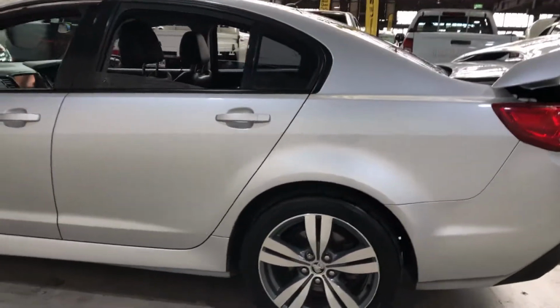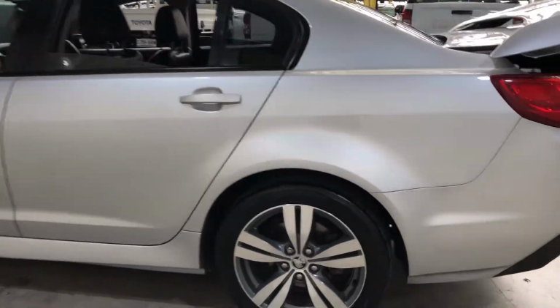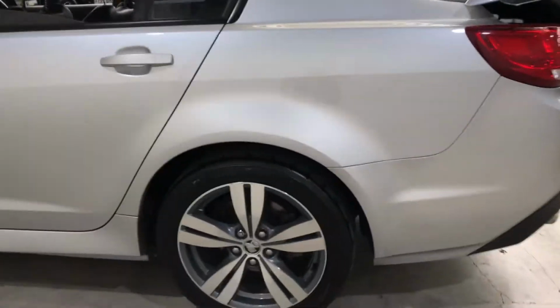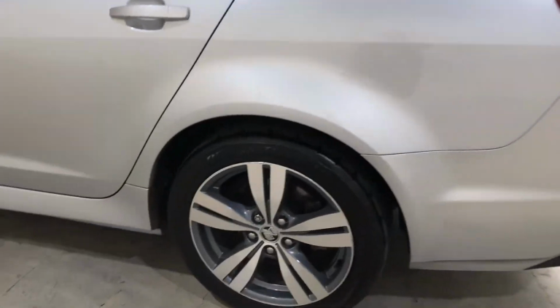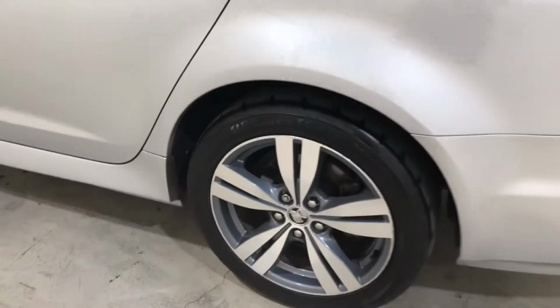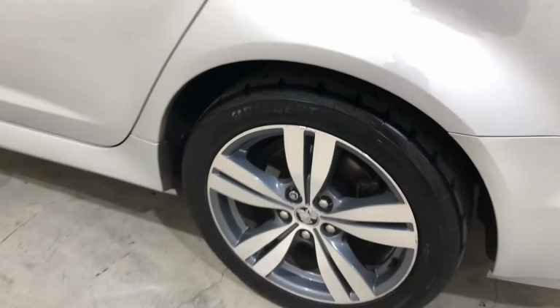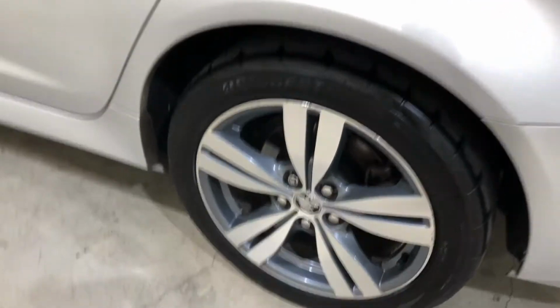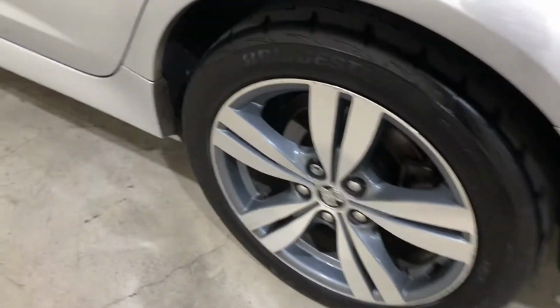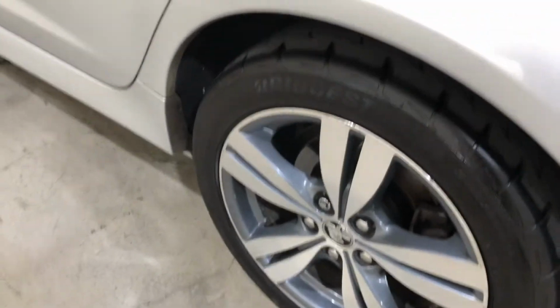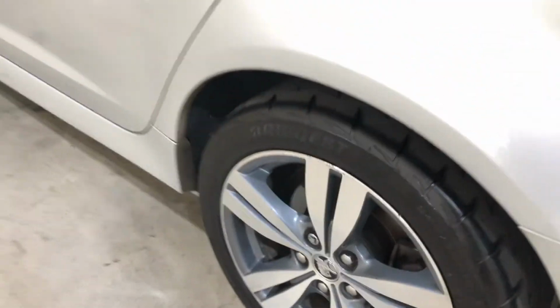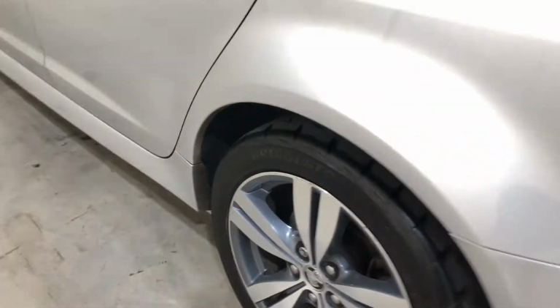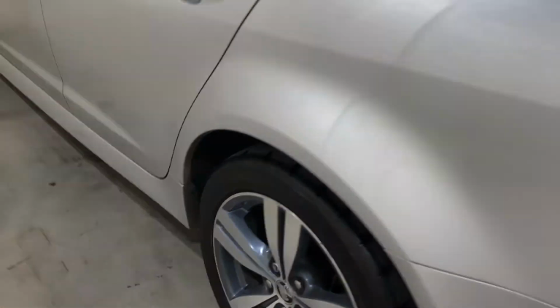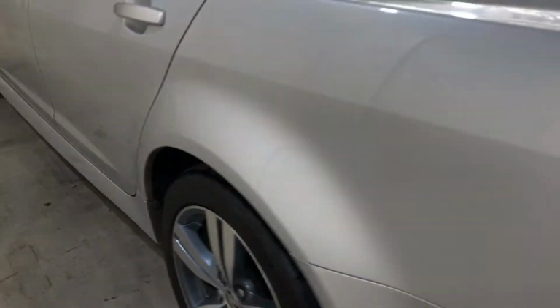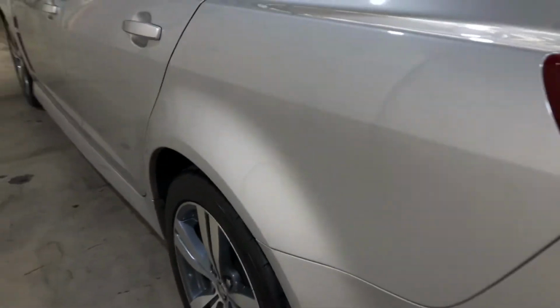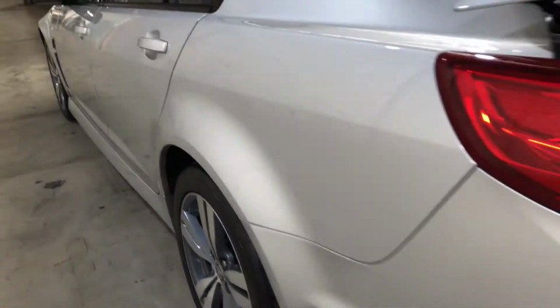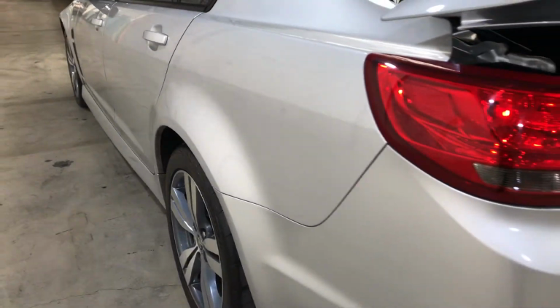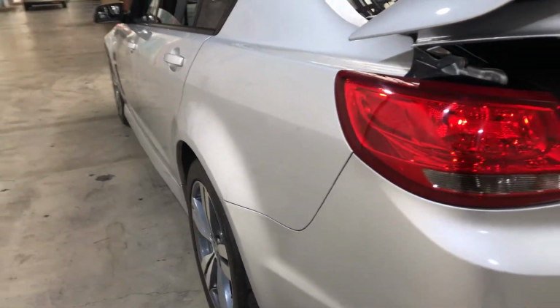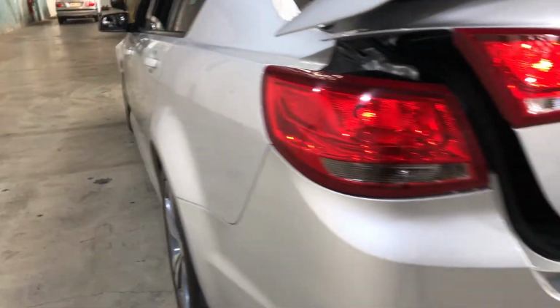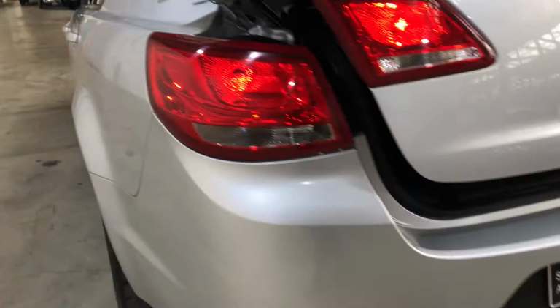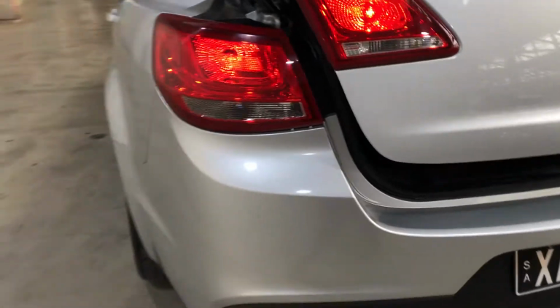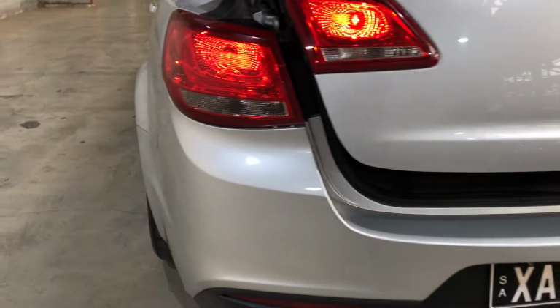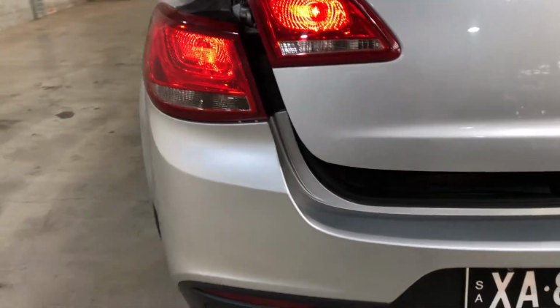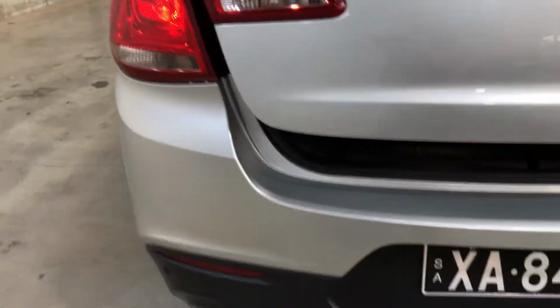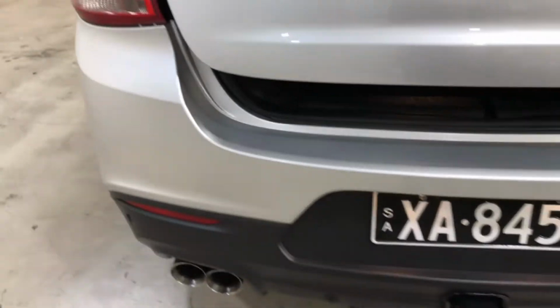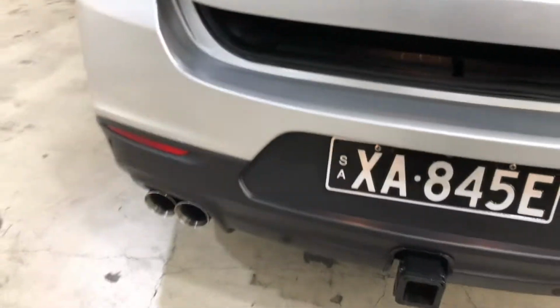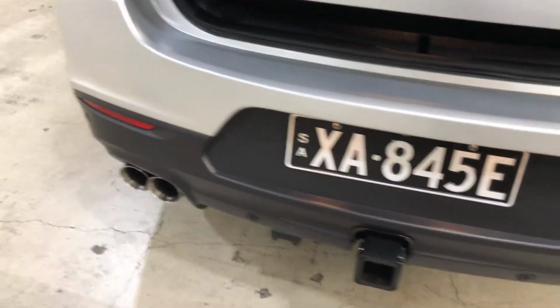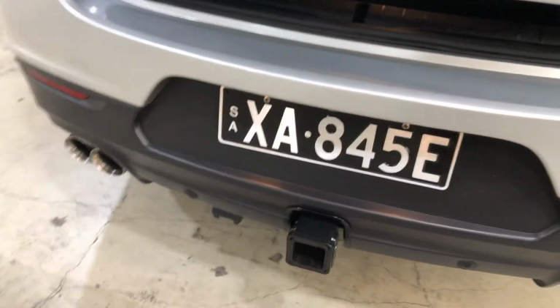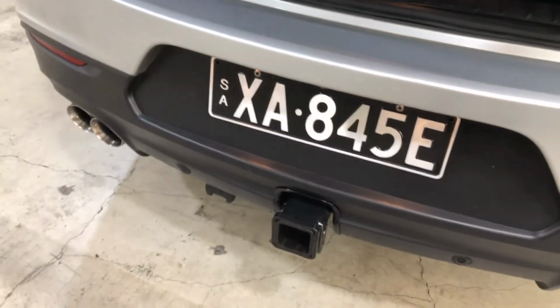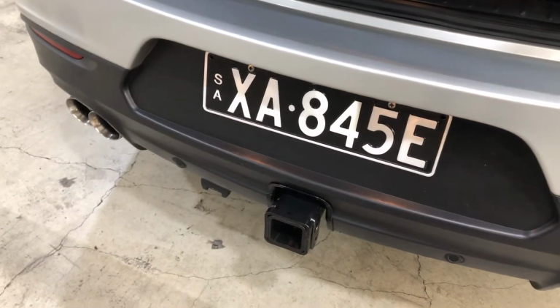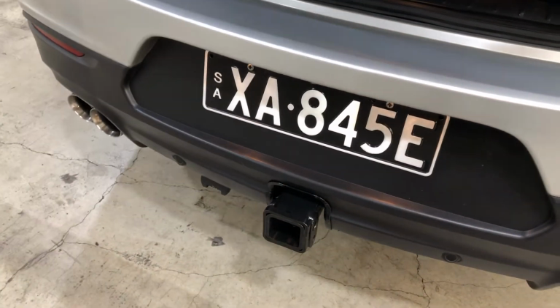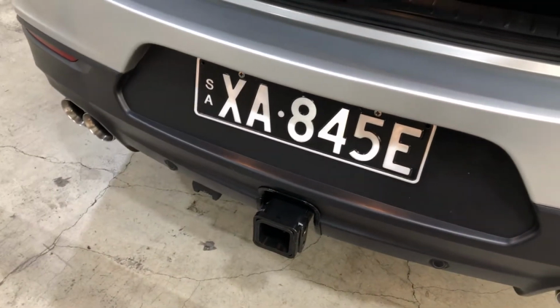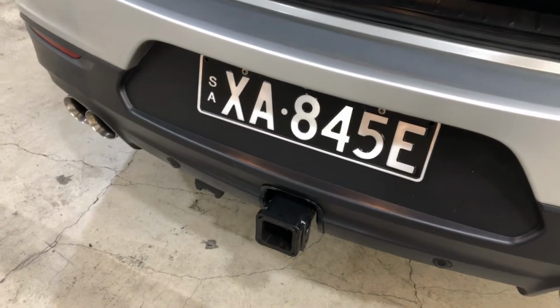It comes with 18 inch rims with plenty of tread on all four tyres. This car has also been fitted with reverse parking sensors. It also has a tow bar with up to 3.5 tonne towing capacity.